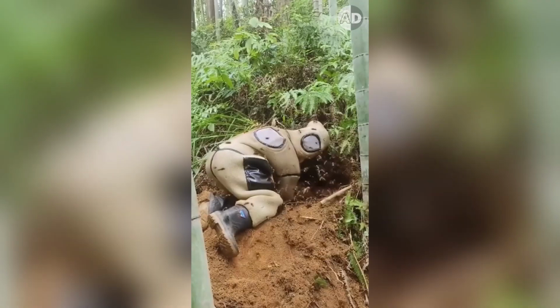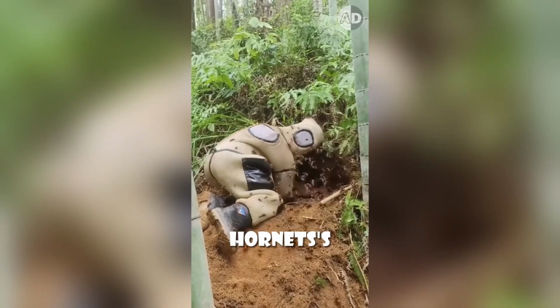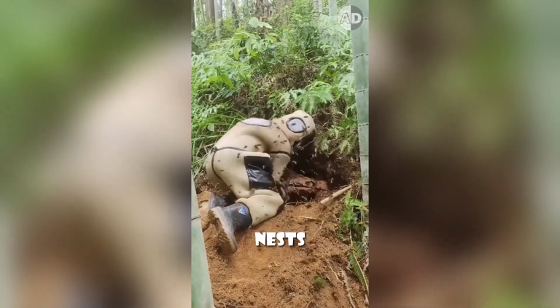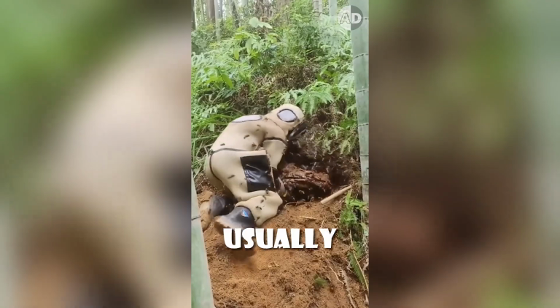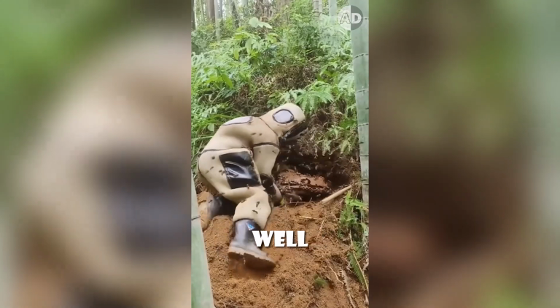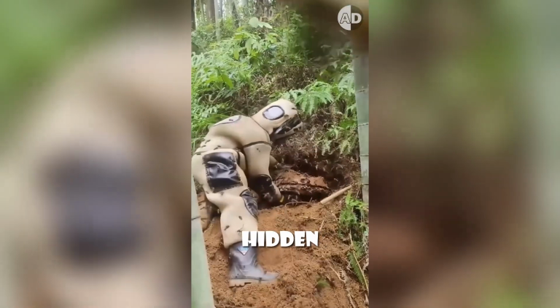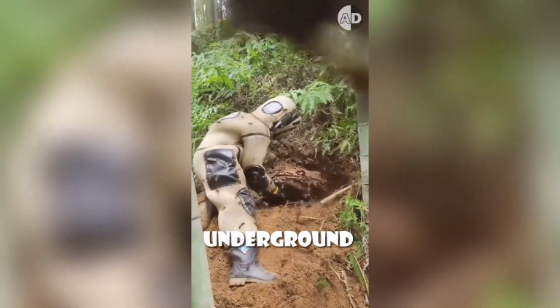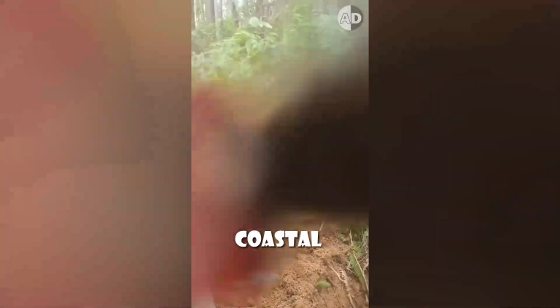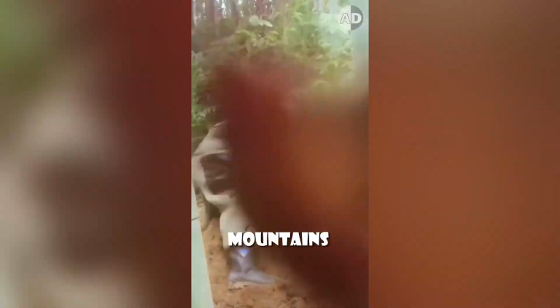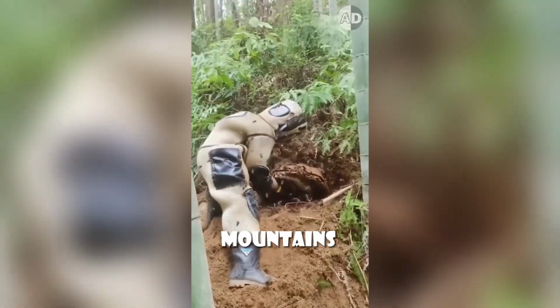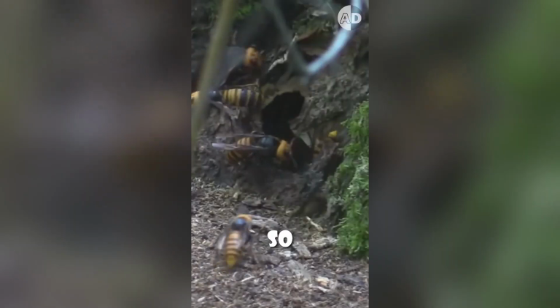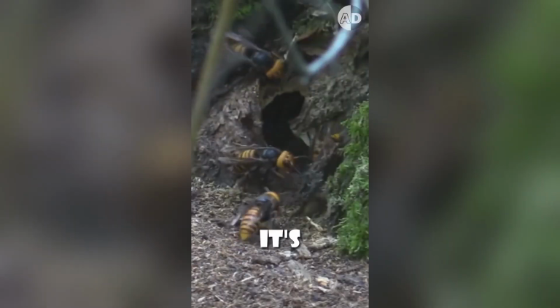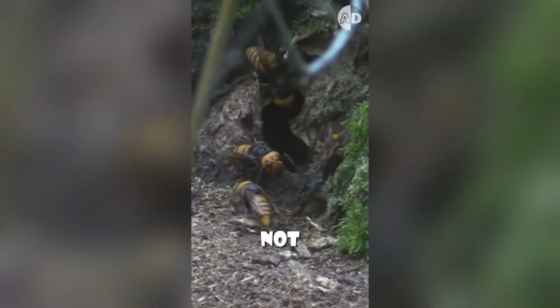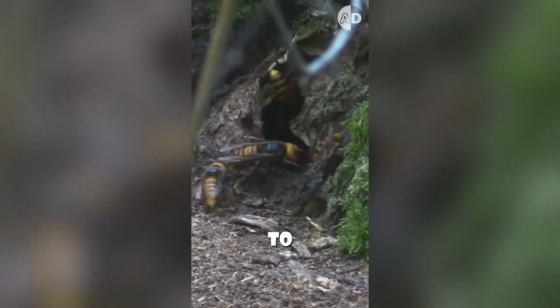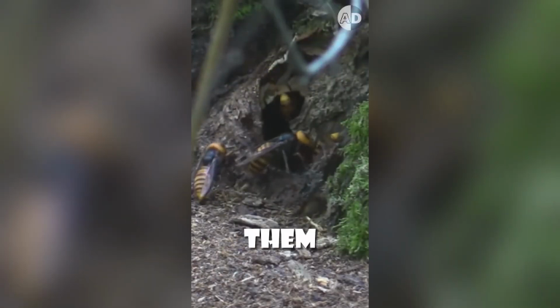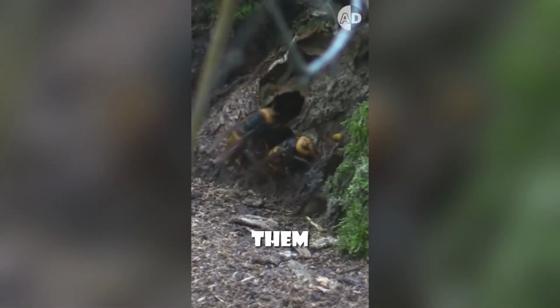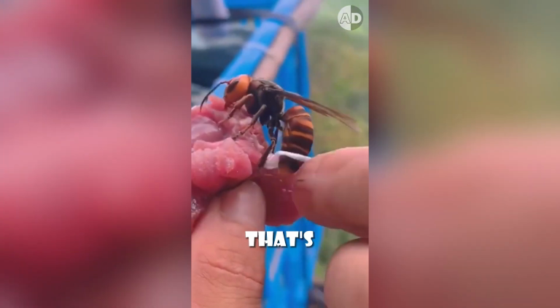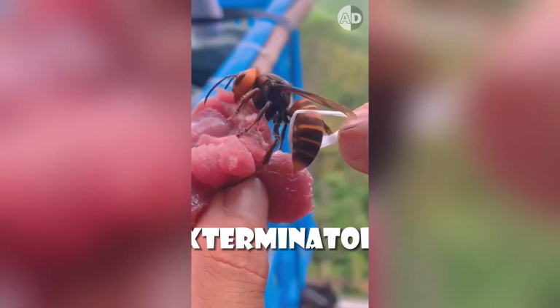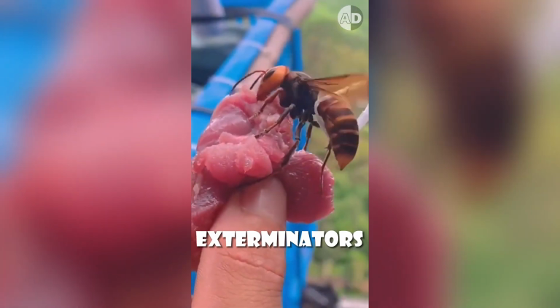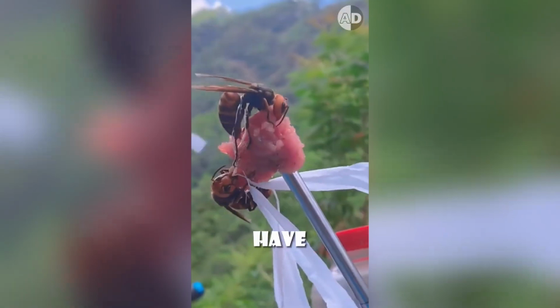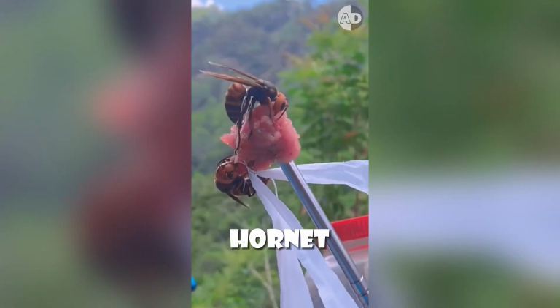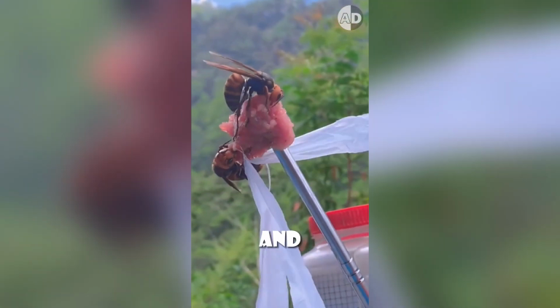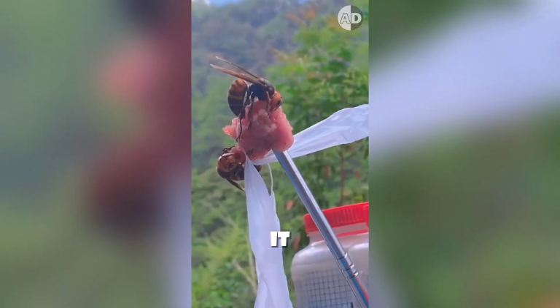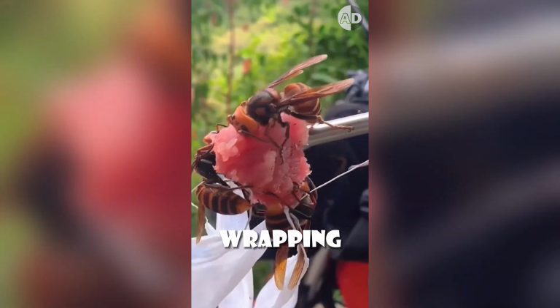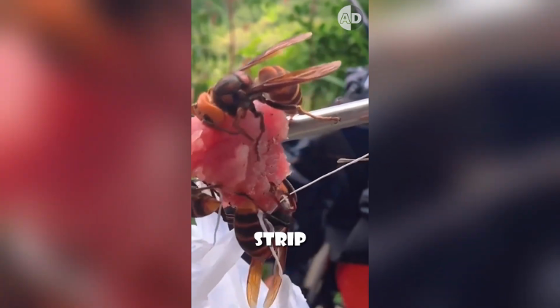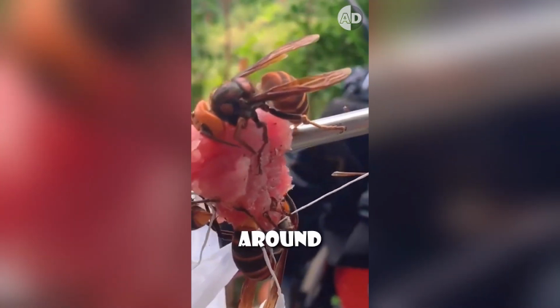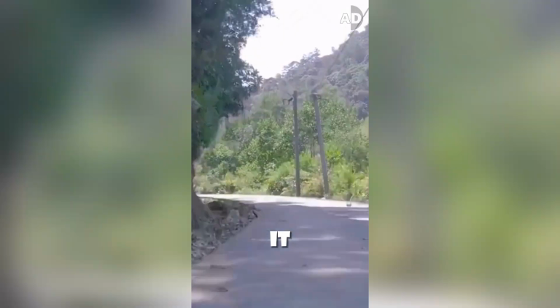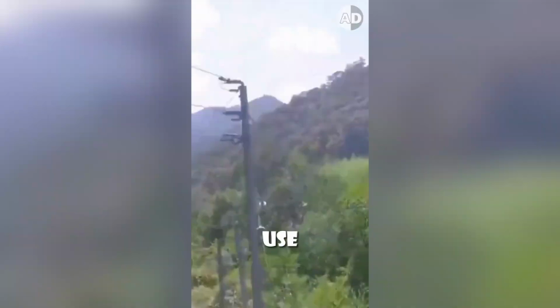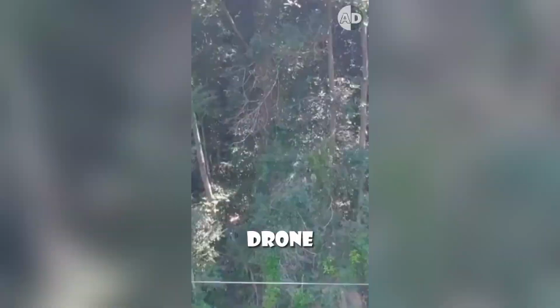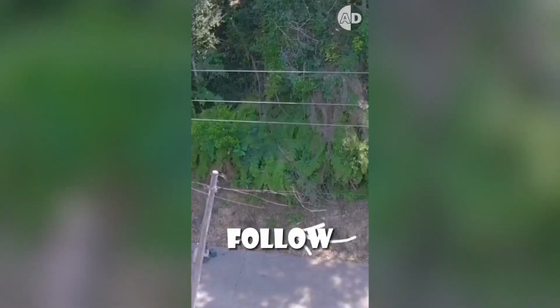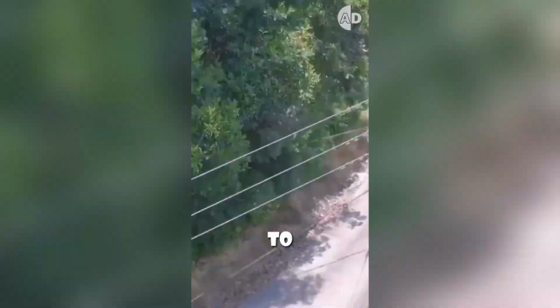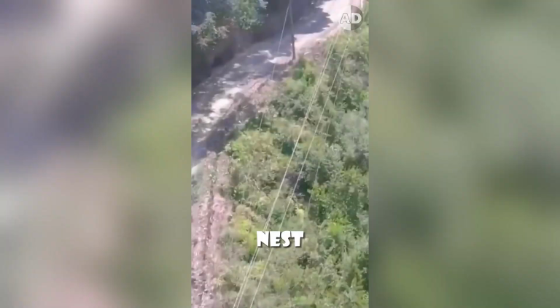Hornets' nests are usually well-hidden underground in coastal mountains, so it's not easy to locate them. That's why exterminators have to catch a hornet and mark it by wrapping a strip around it, and then use a drone to follow it to its nest.